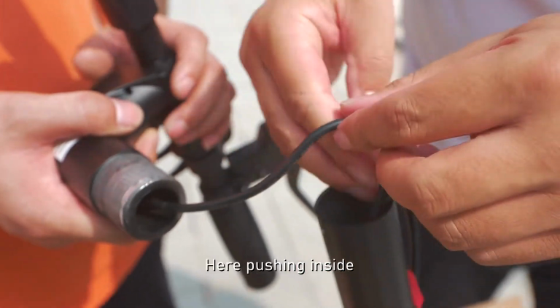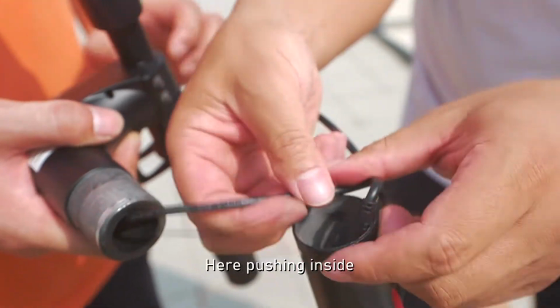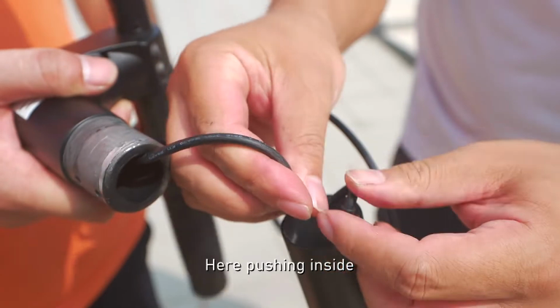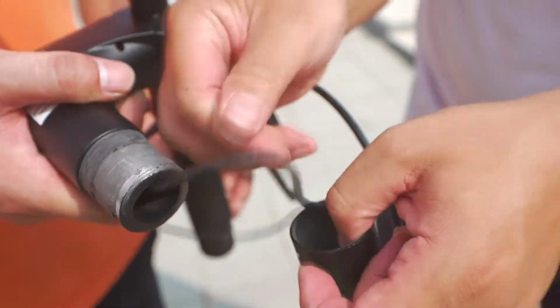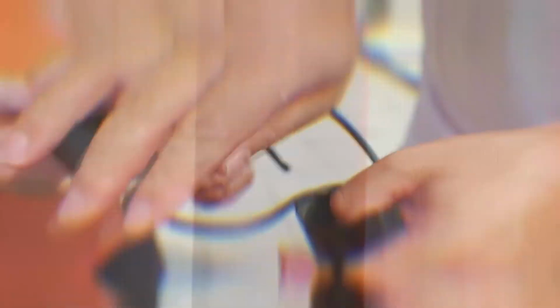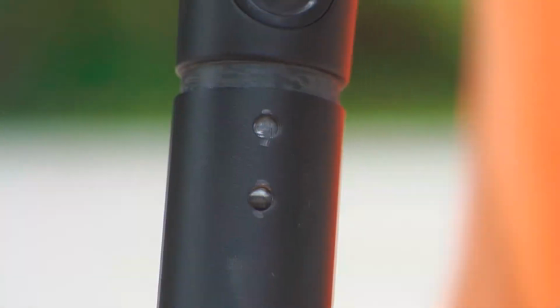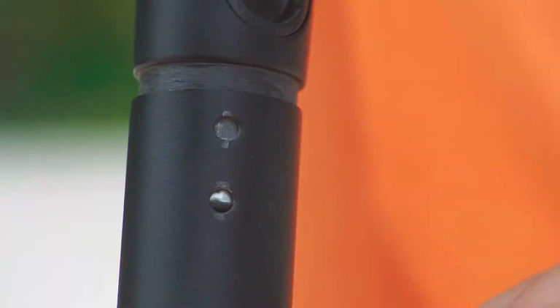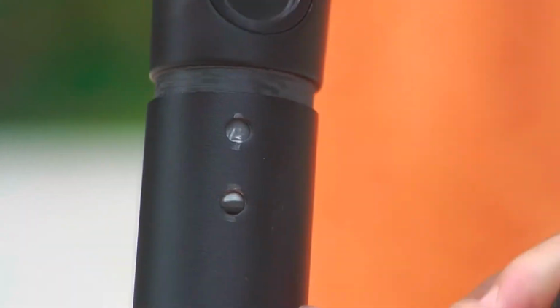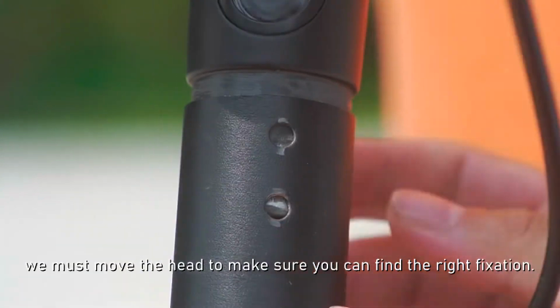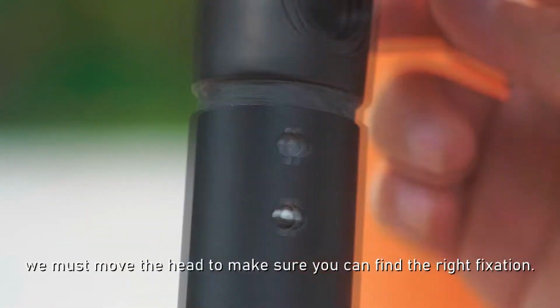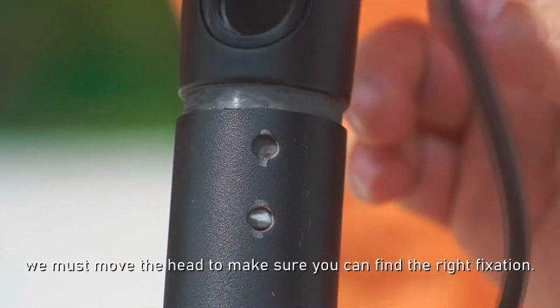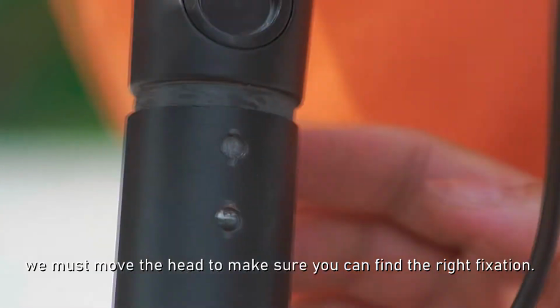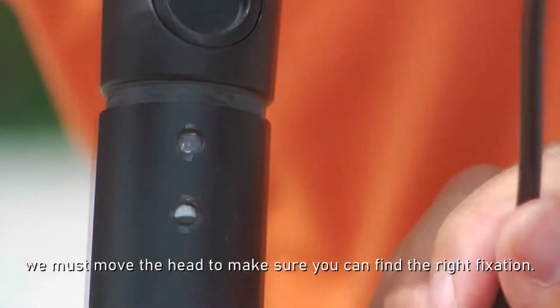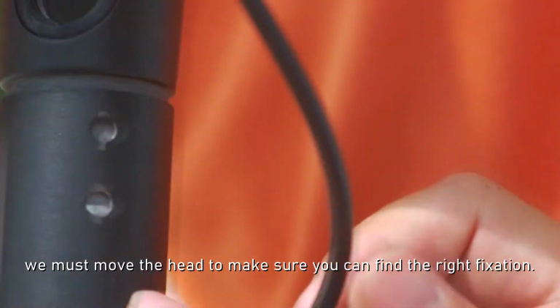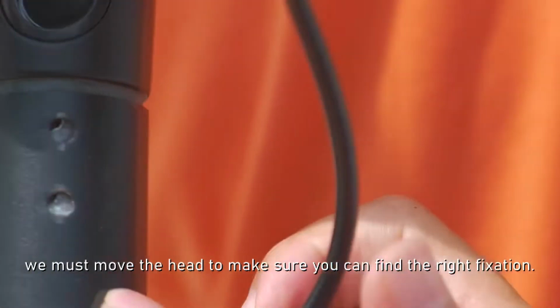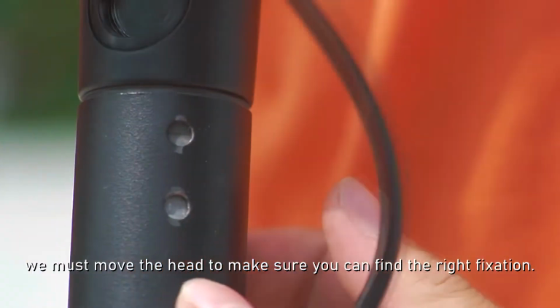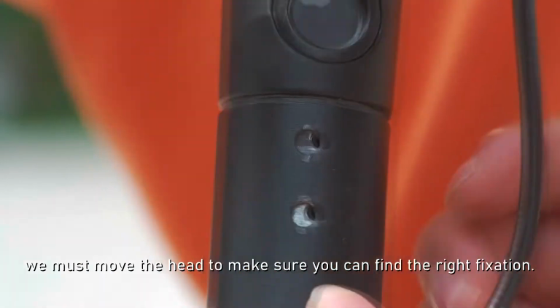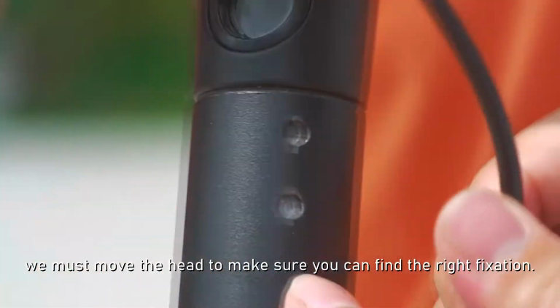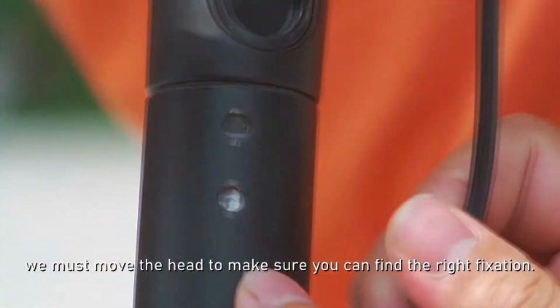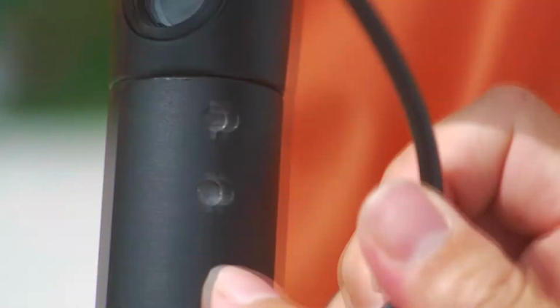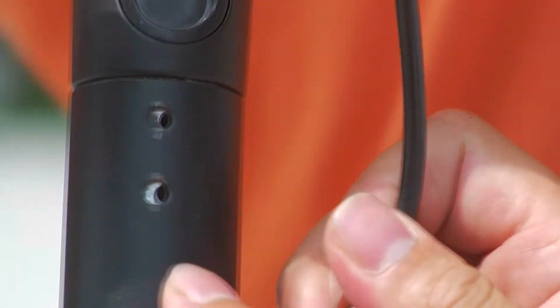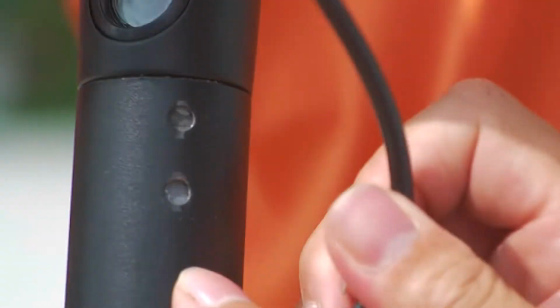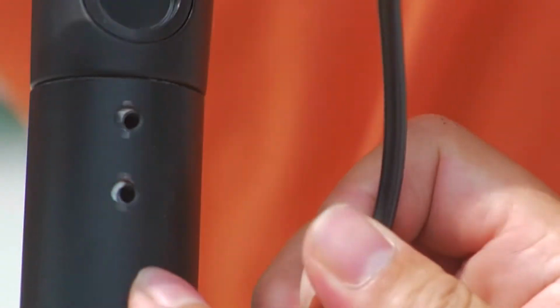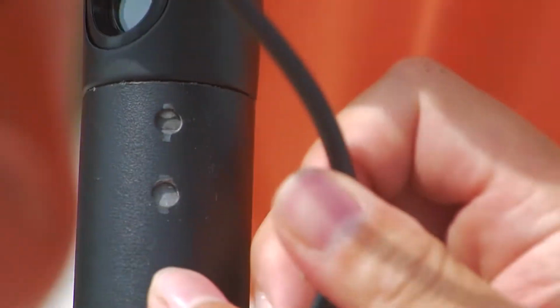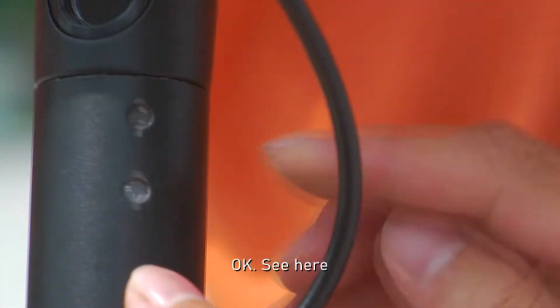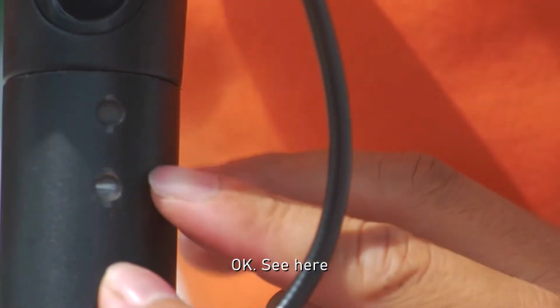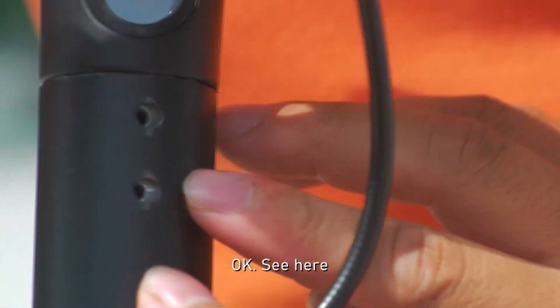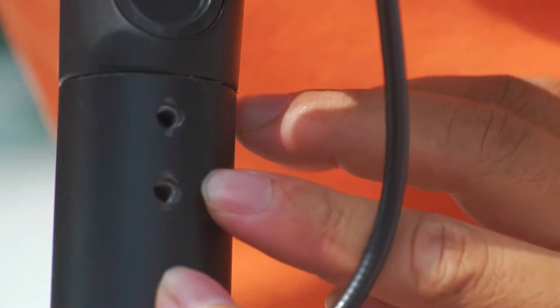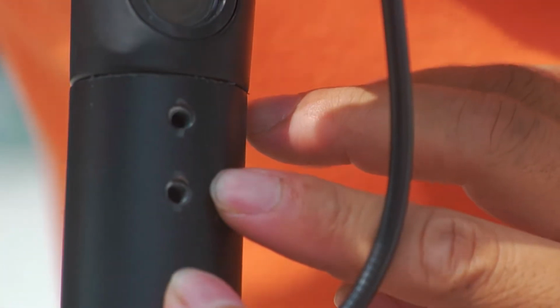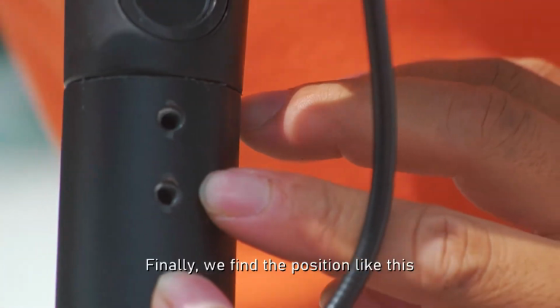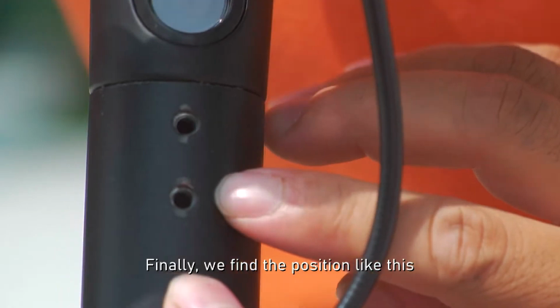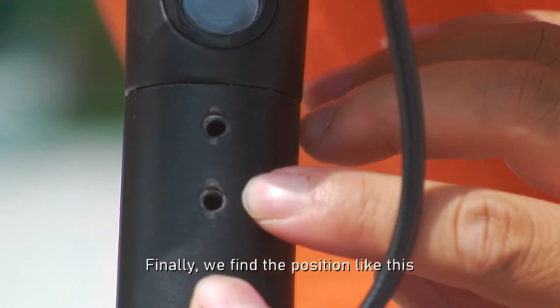Push inside. We must move the head to make sure you can find the right position. See here — finally we find the position.